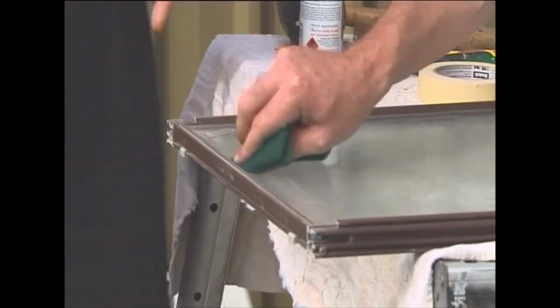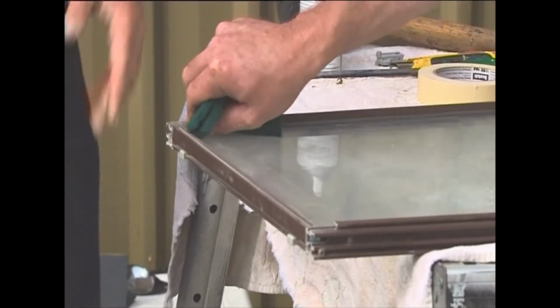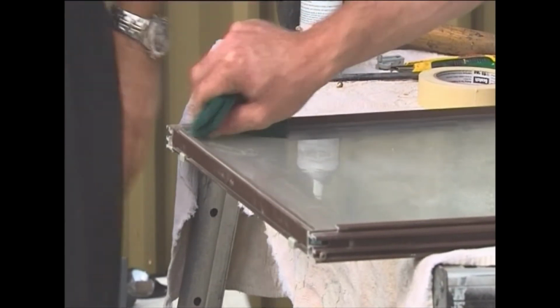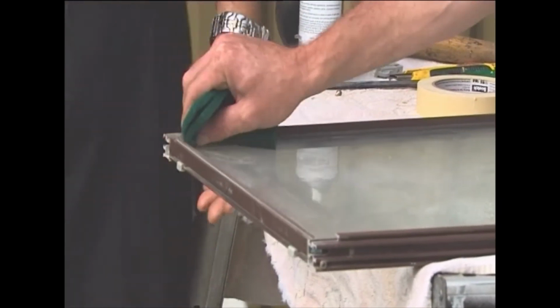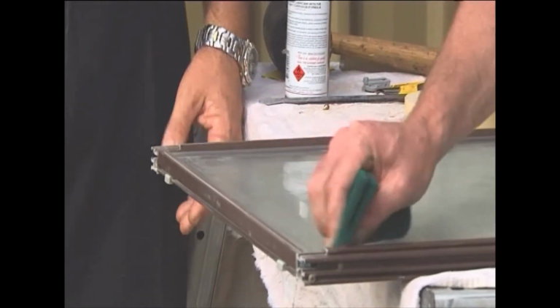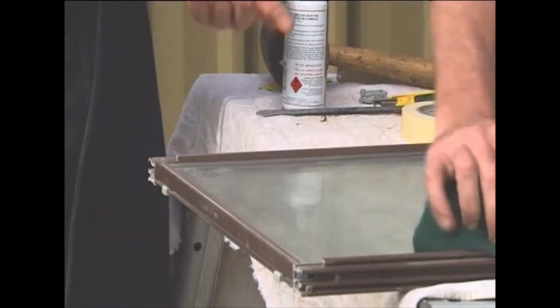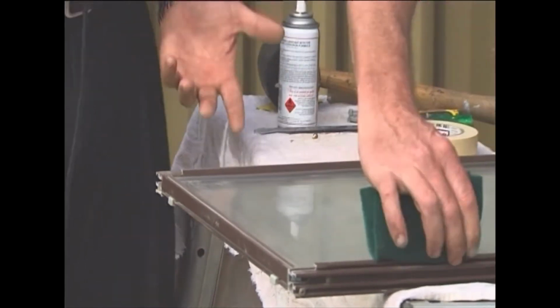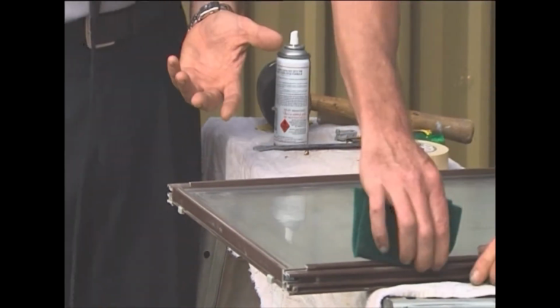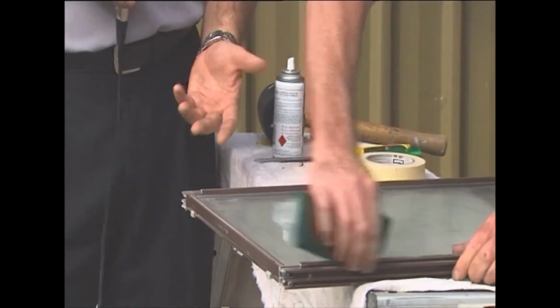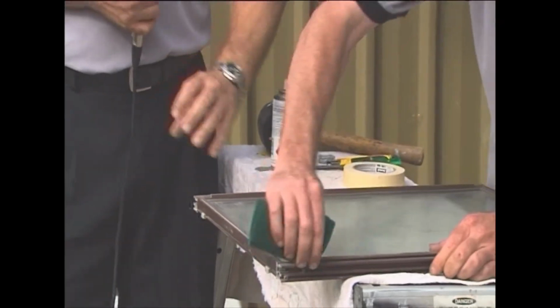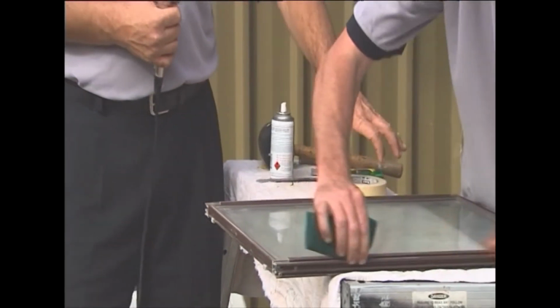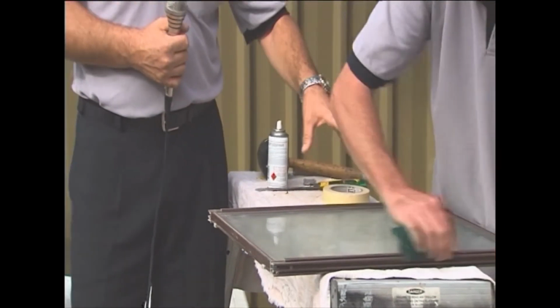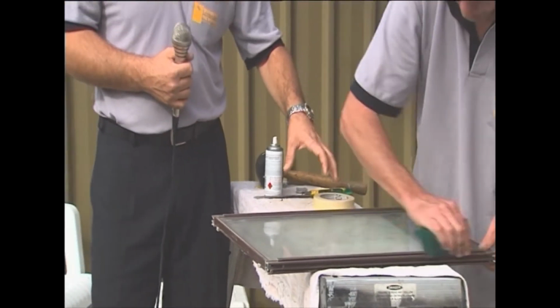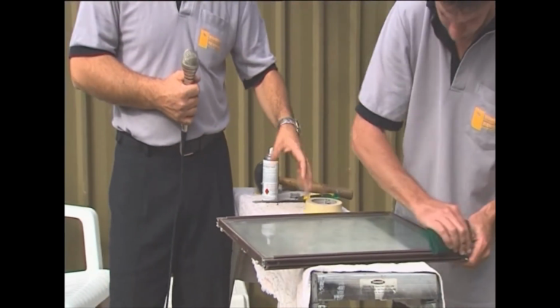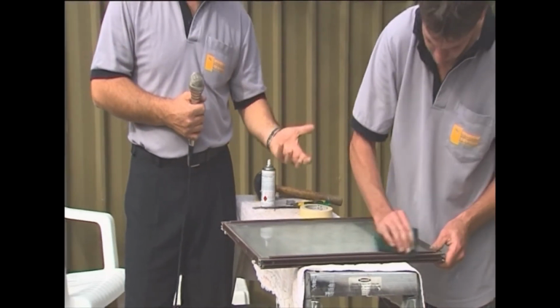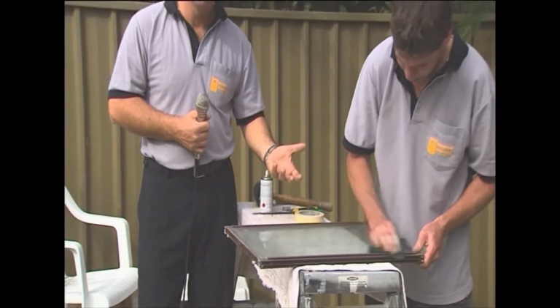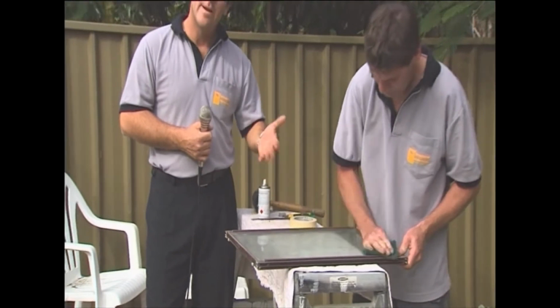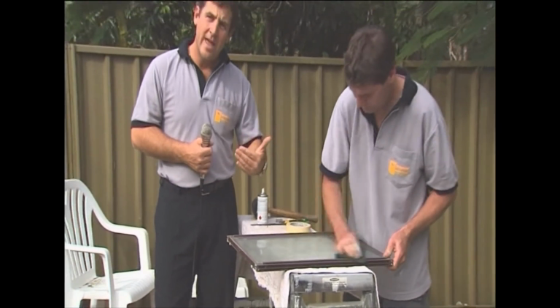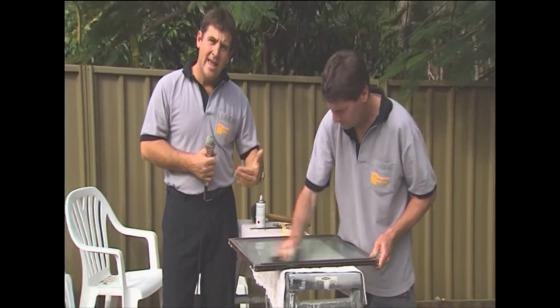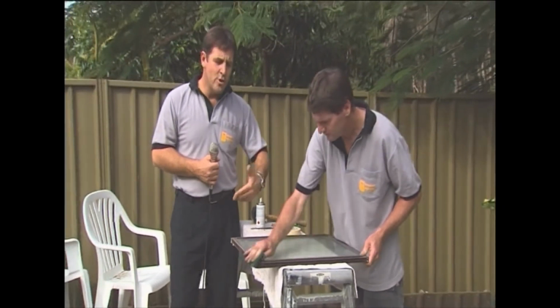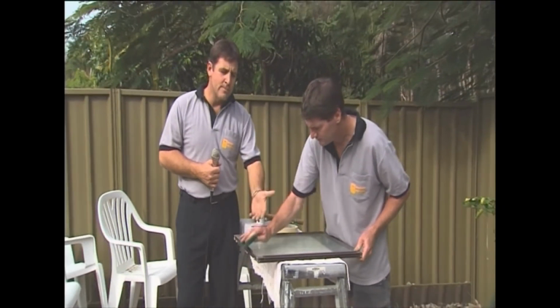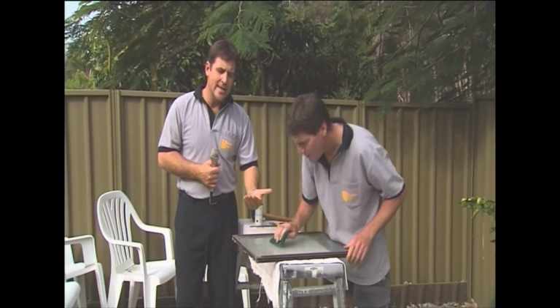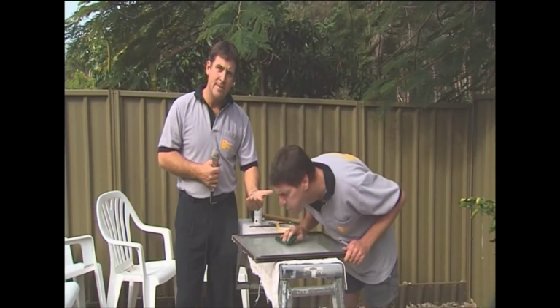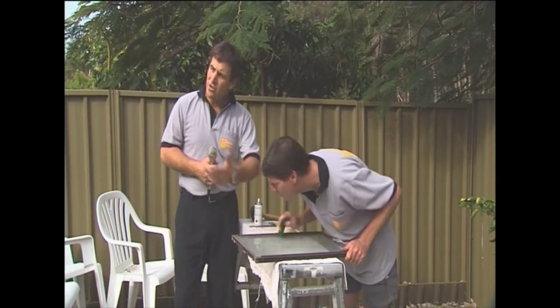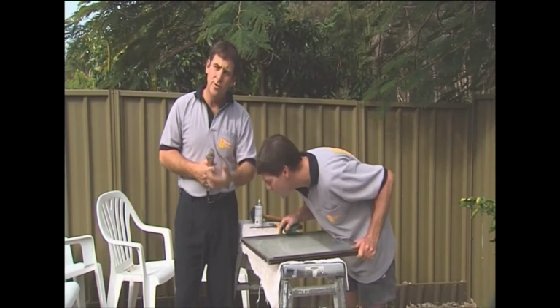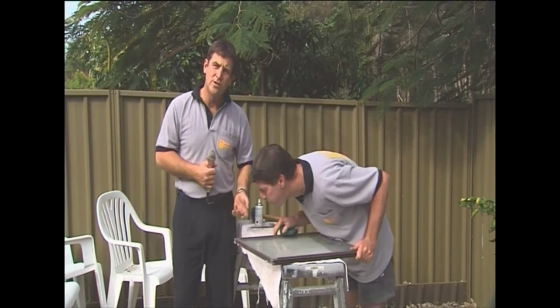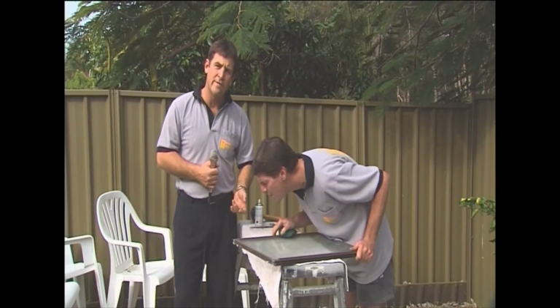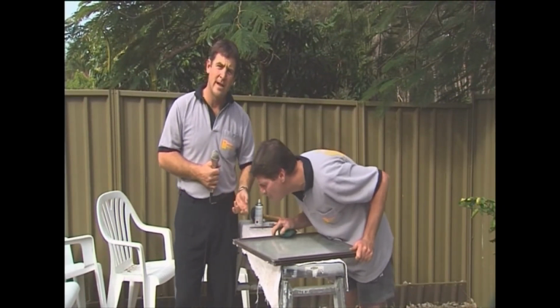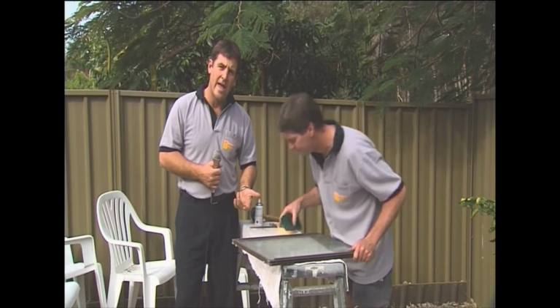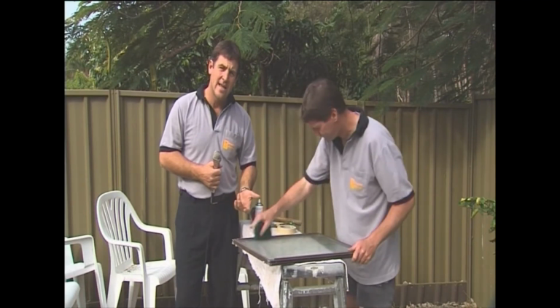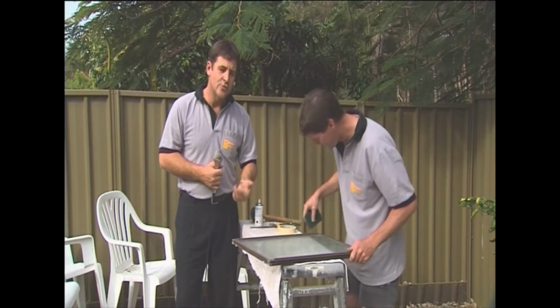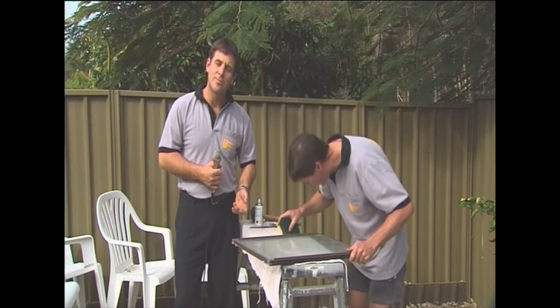After Pete has scoured it down, he'll then get his thinners and rub them over to take off all the residue and dust. From there he can move on to masking it up, just like you saw on the fixed panel on the house, and it's ready for spraying.